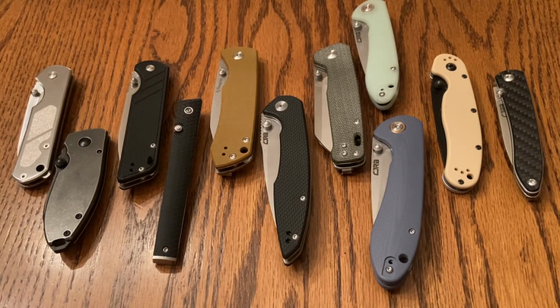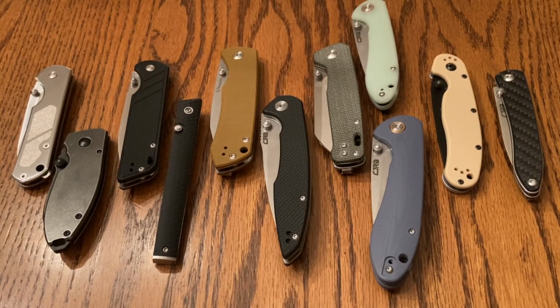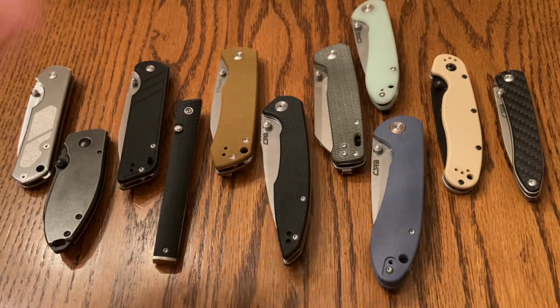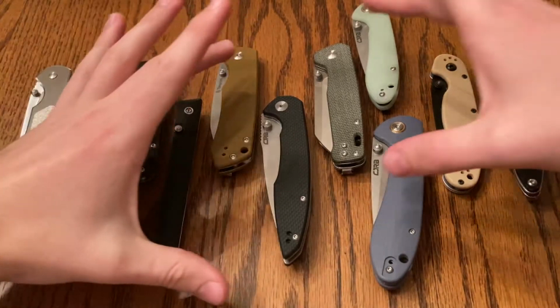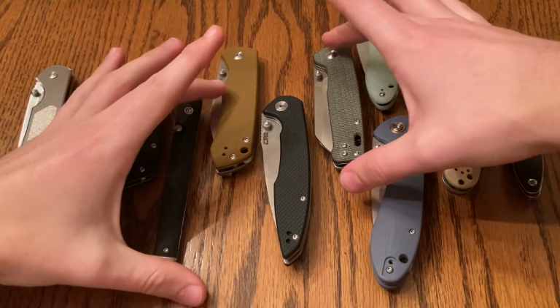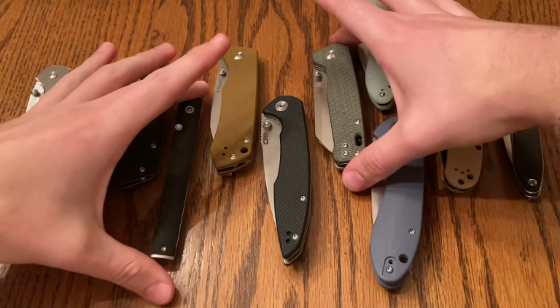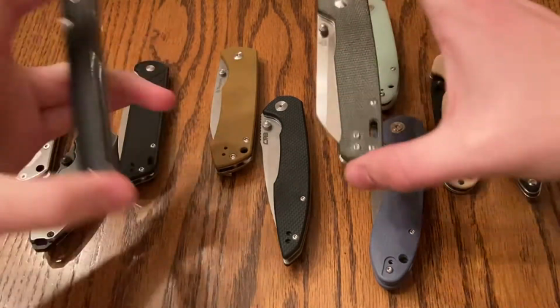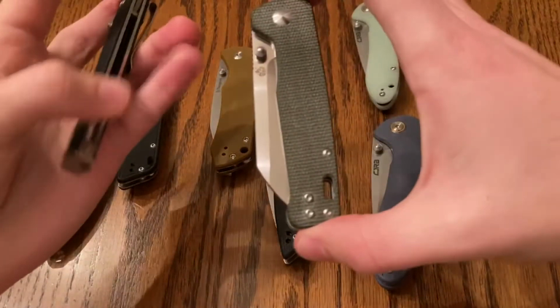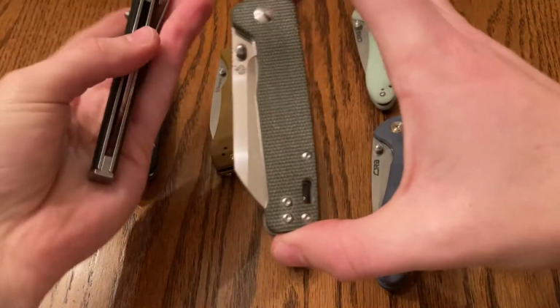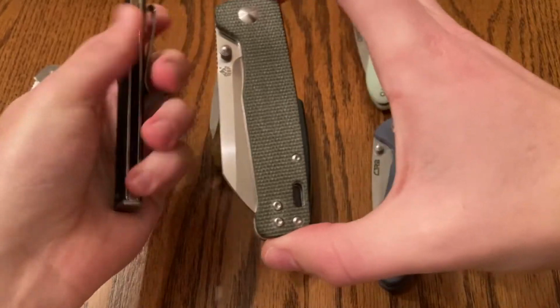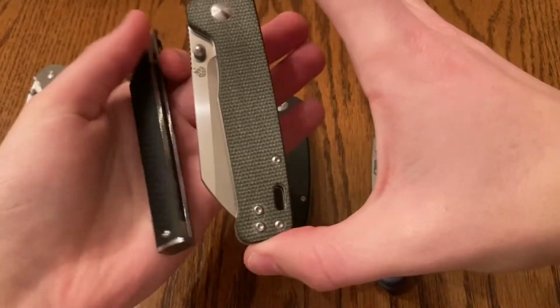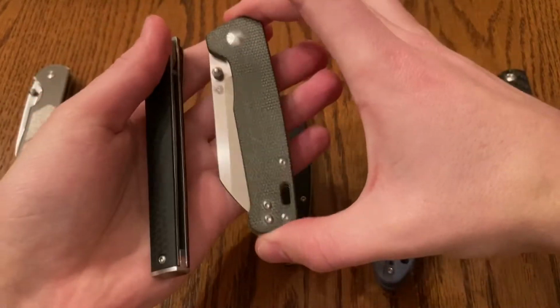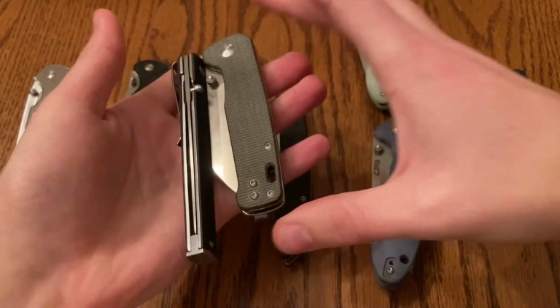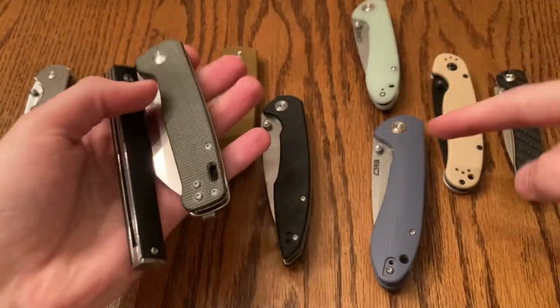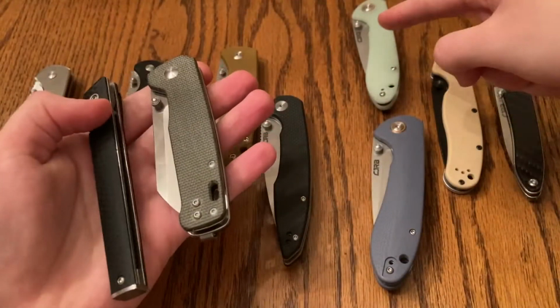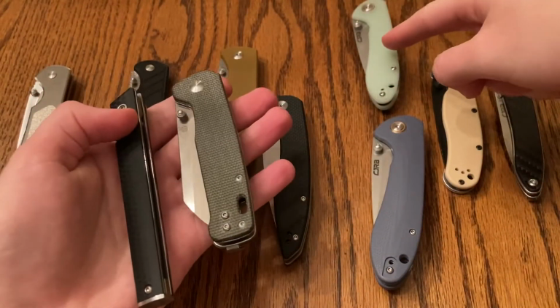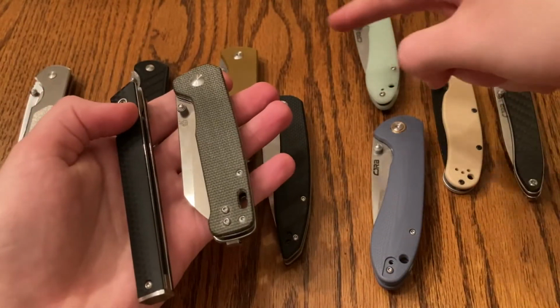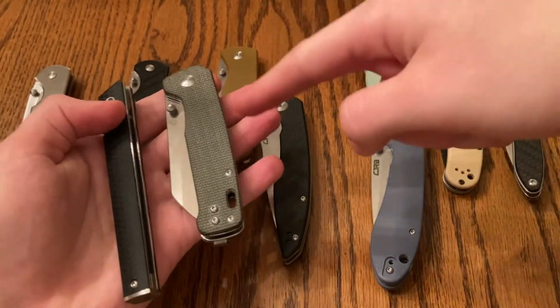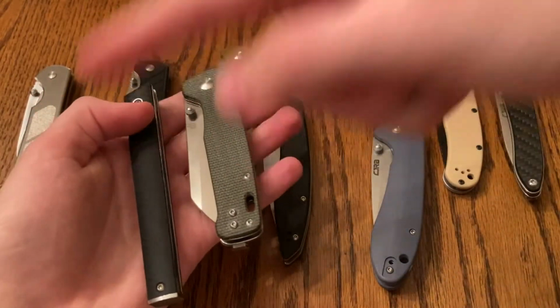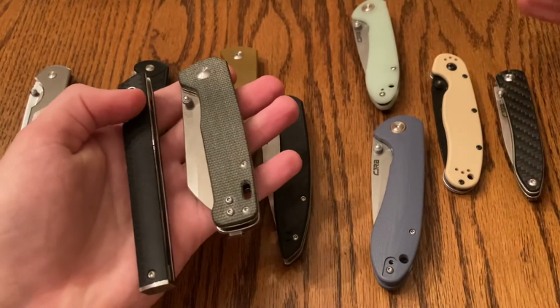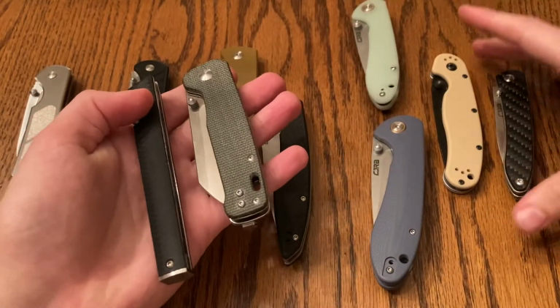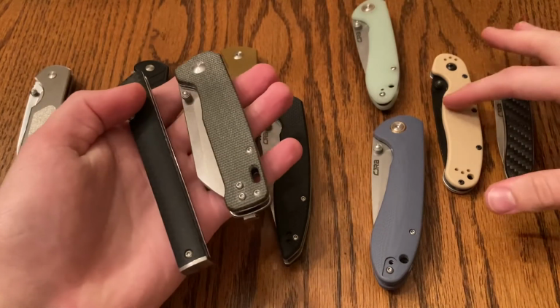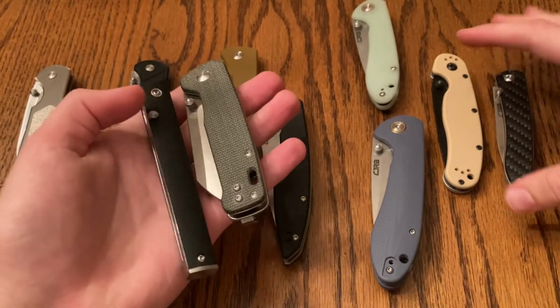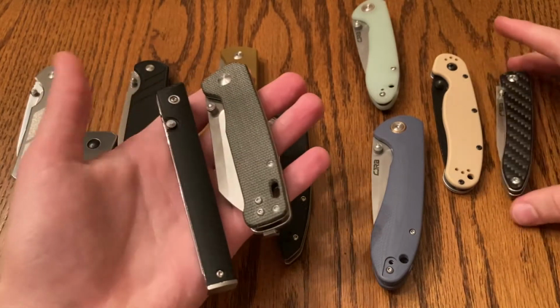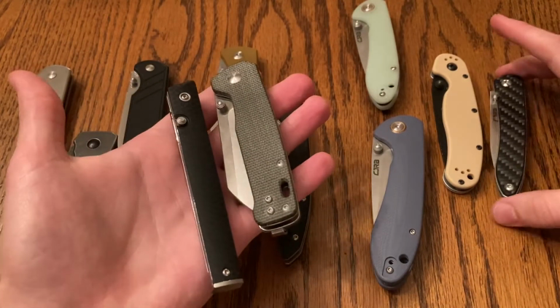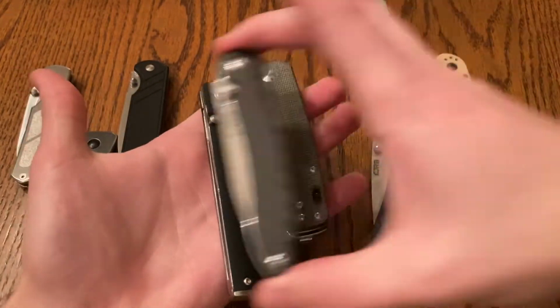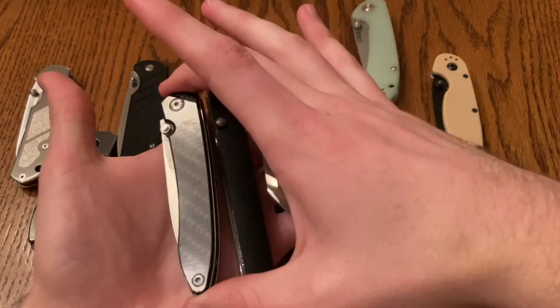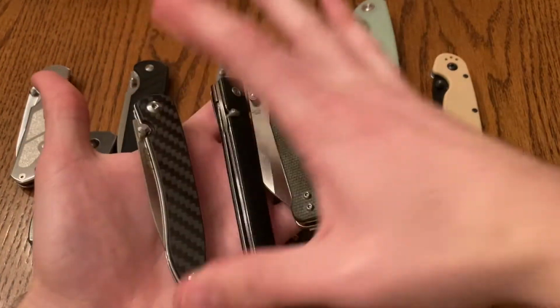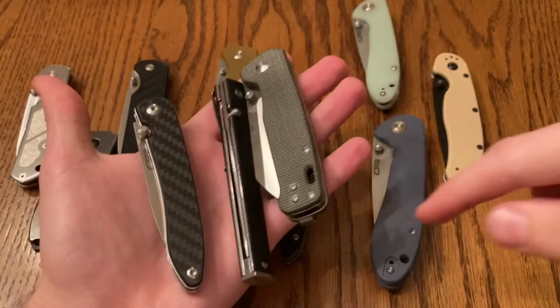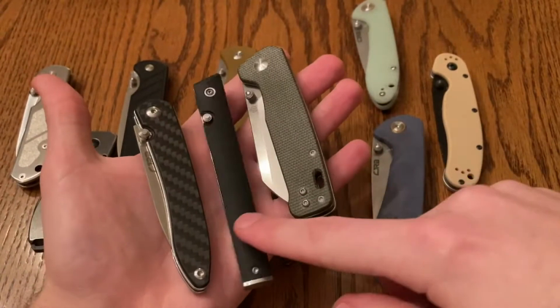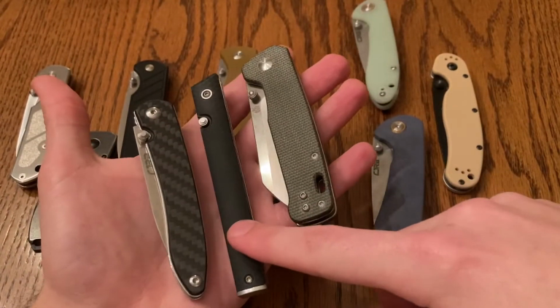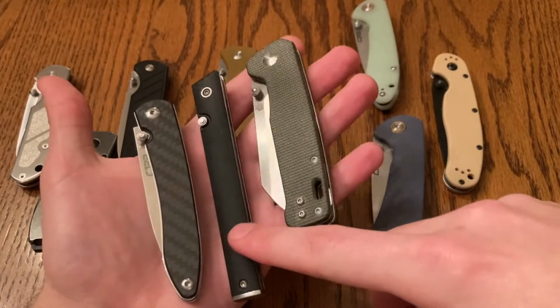Although just off personal preference — not in terms of, like, these being better quality than some of the others. But yeah, I love these ones. These are all my style.